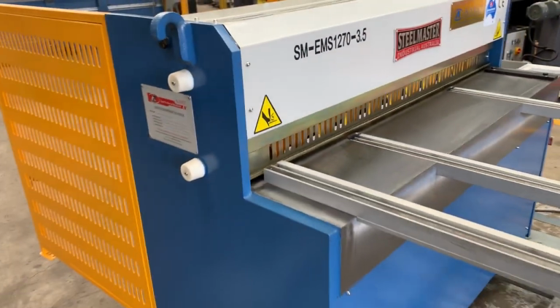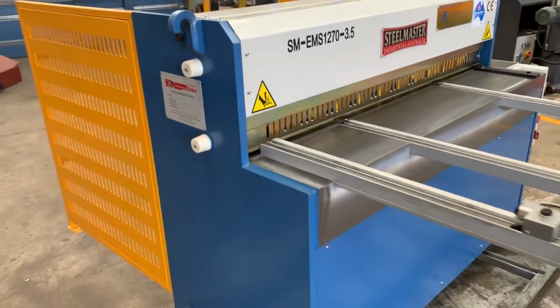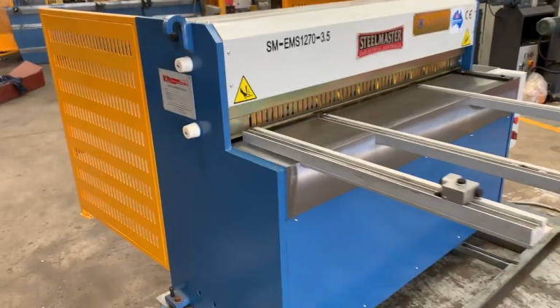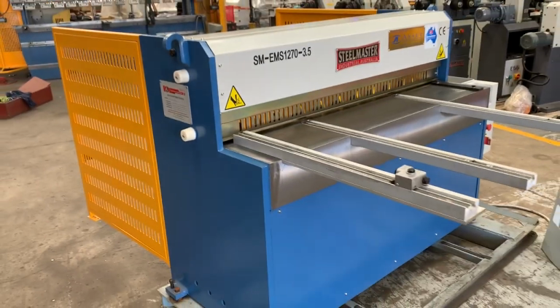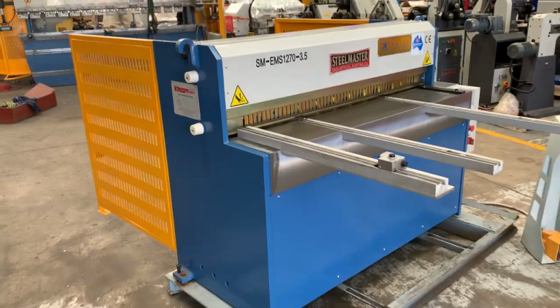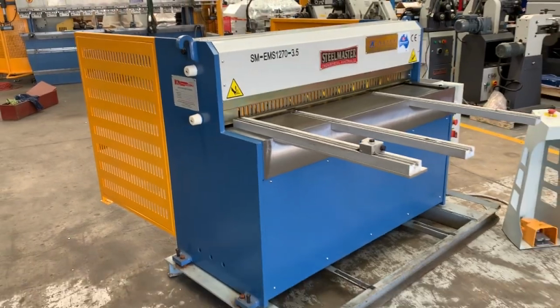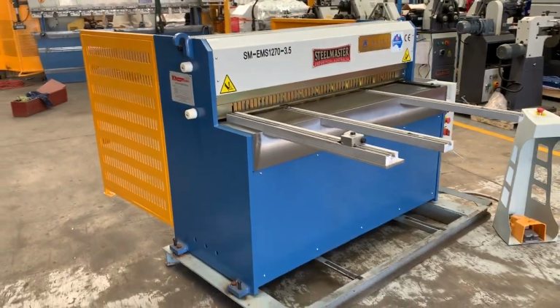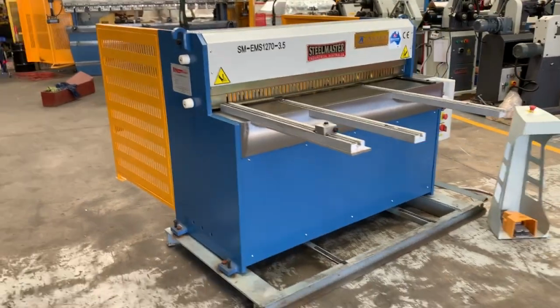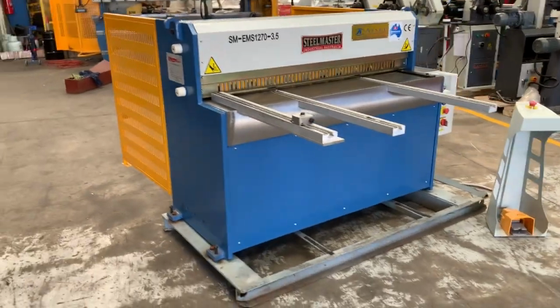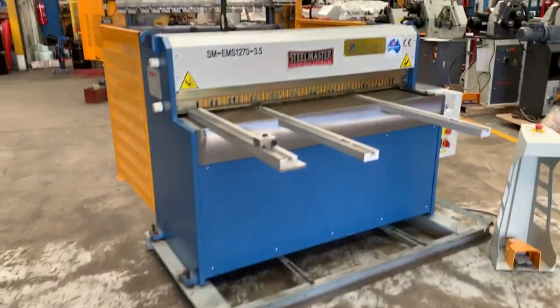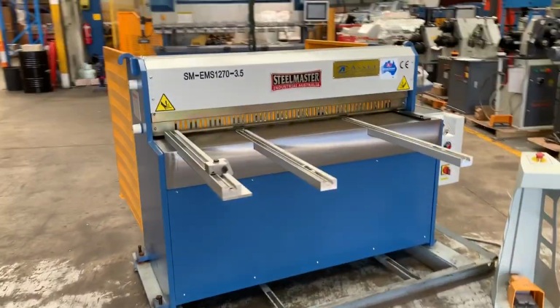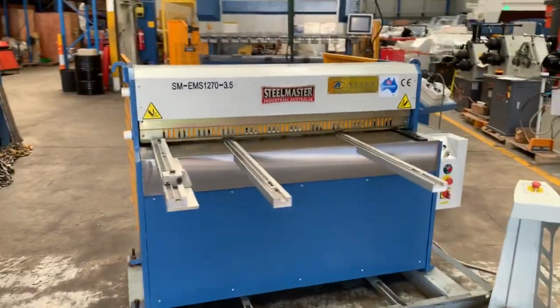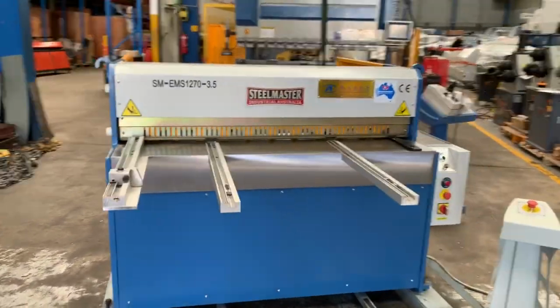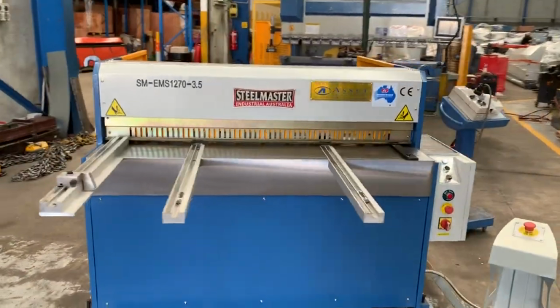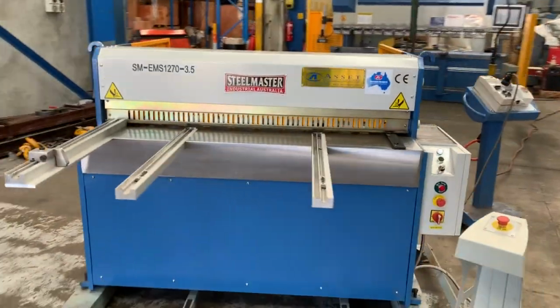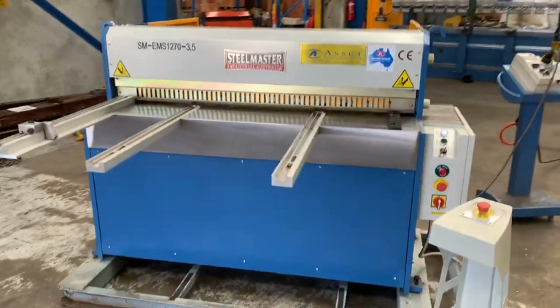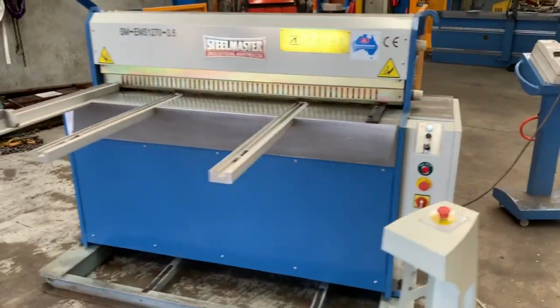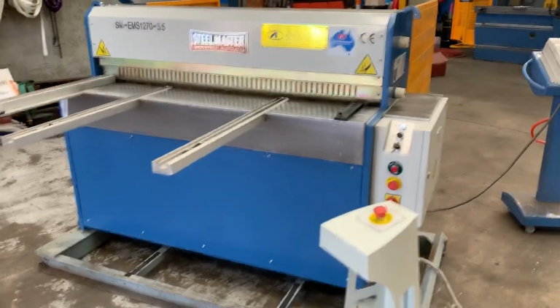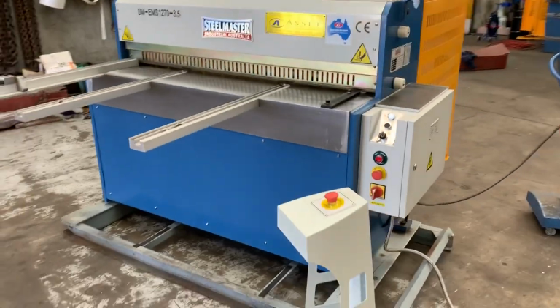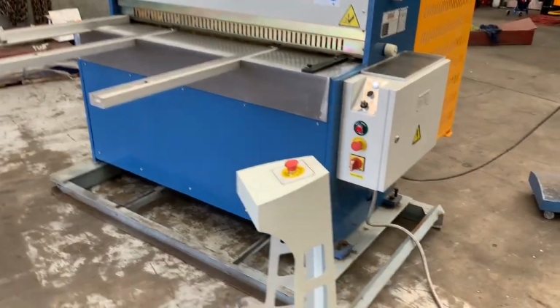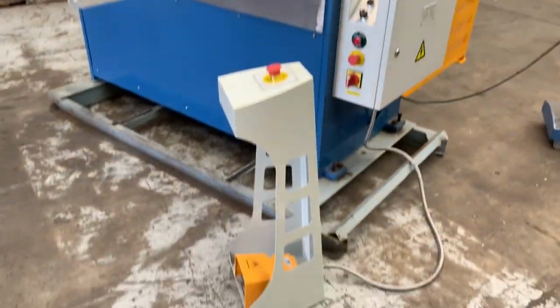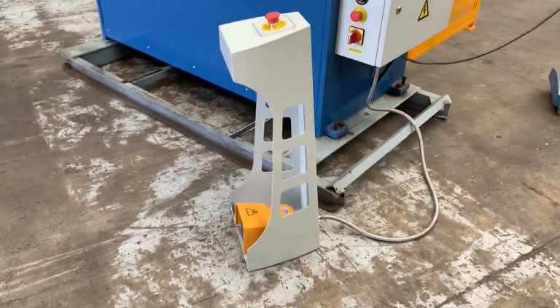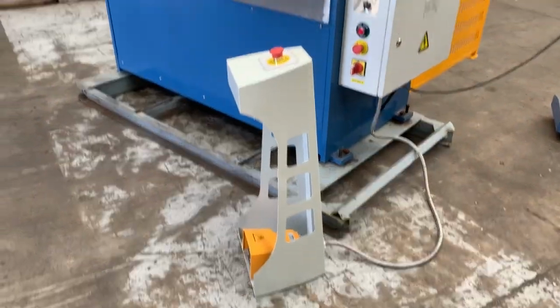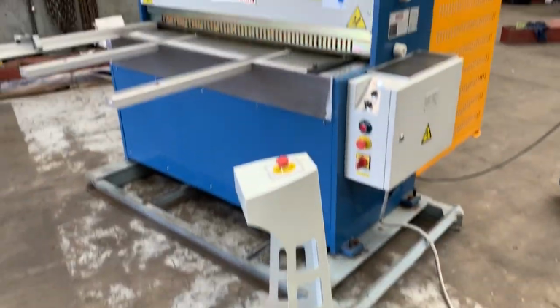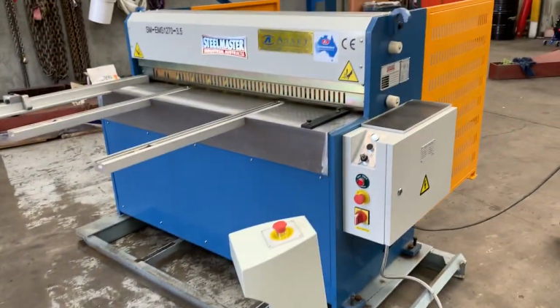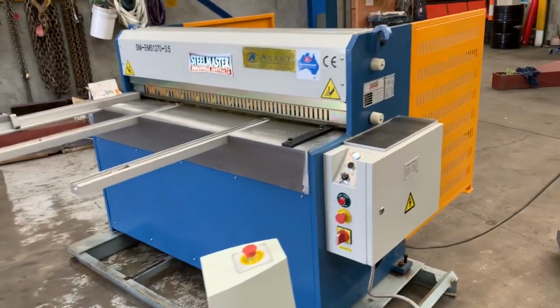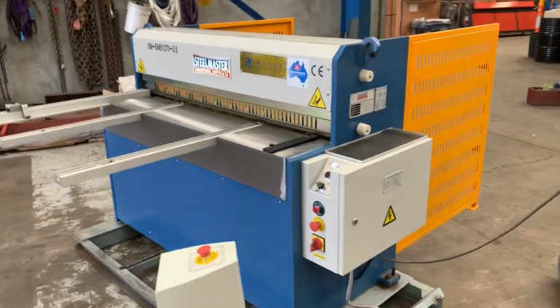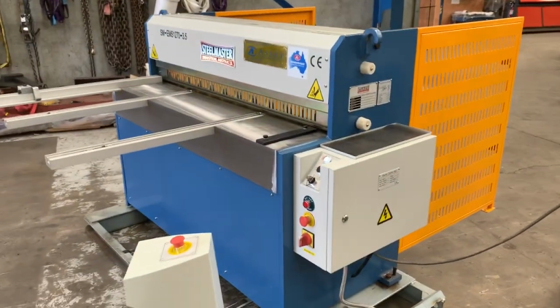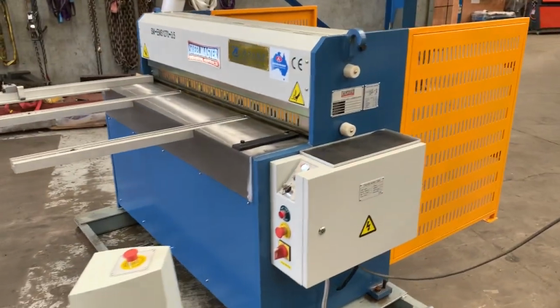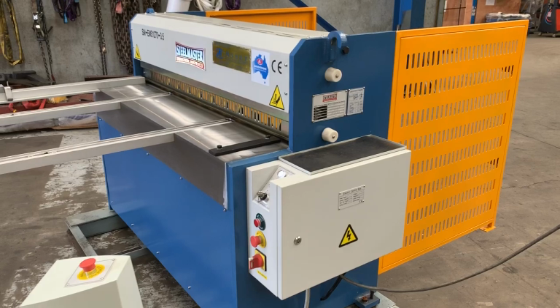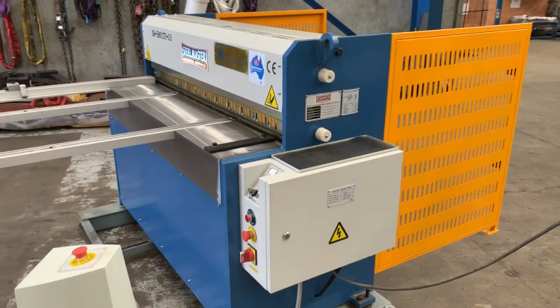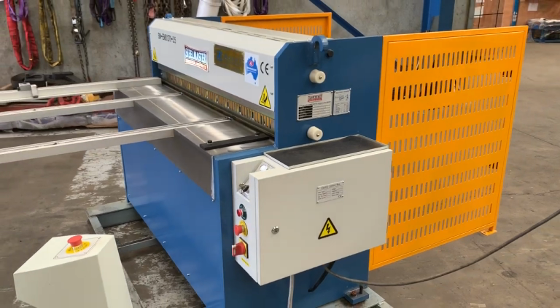It's actually operating now. The EMS guillotine works via an electromagnetic clutch system. It's working now and if I press that pedal it actually cycles the machine. Very quiet and very fast as well.